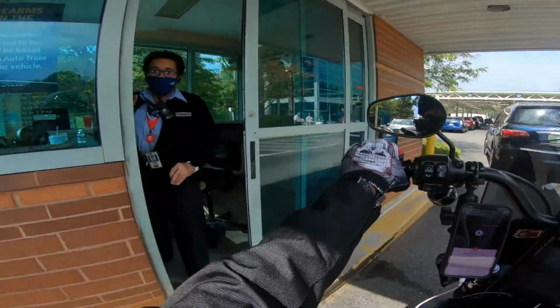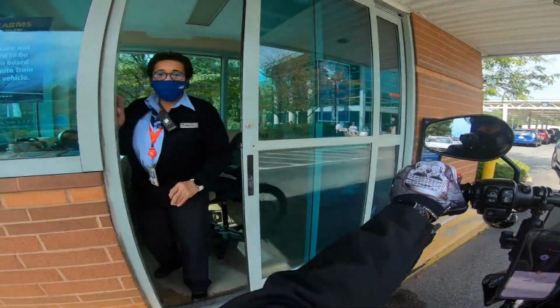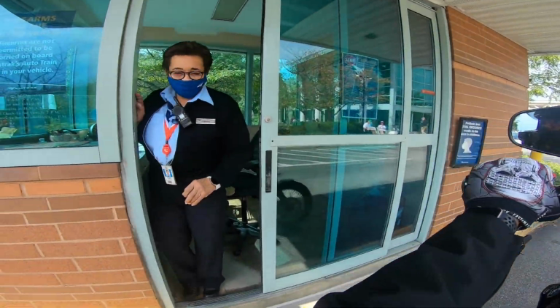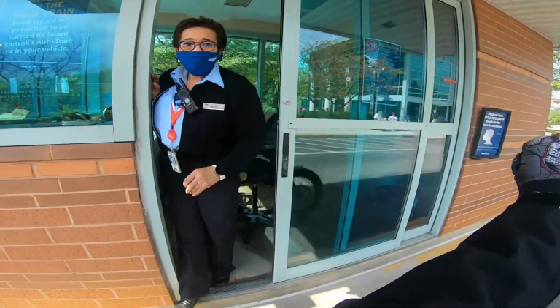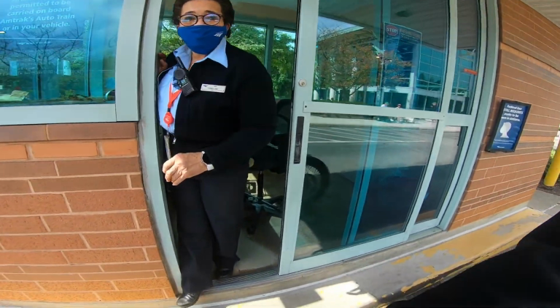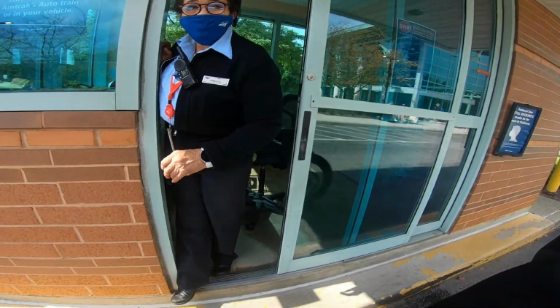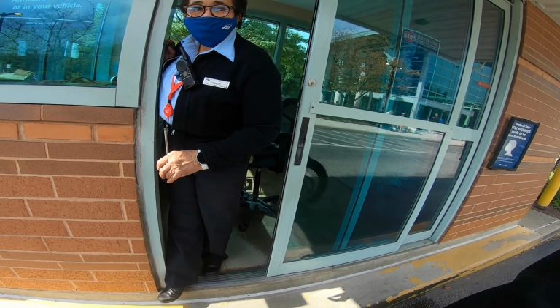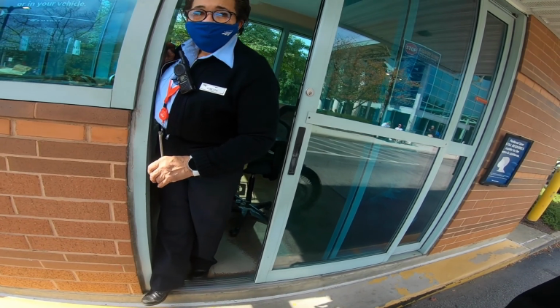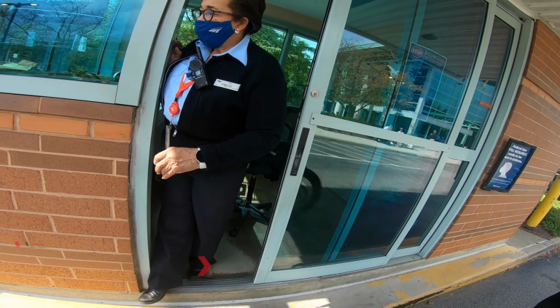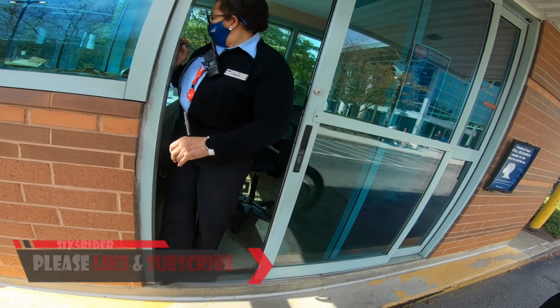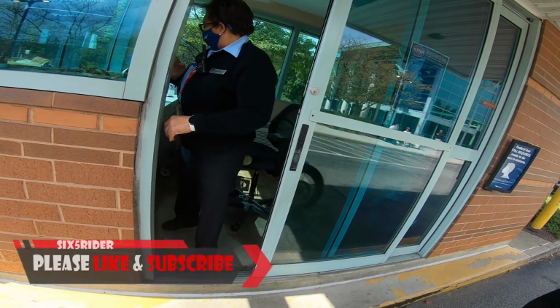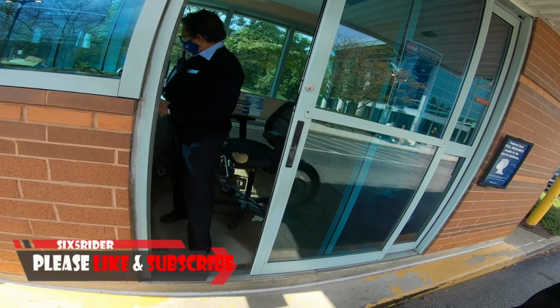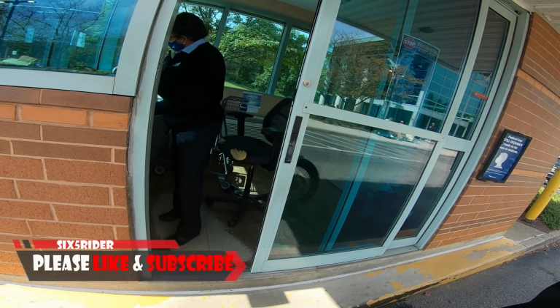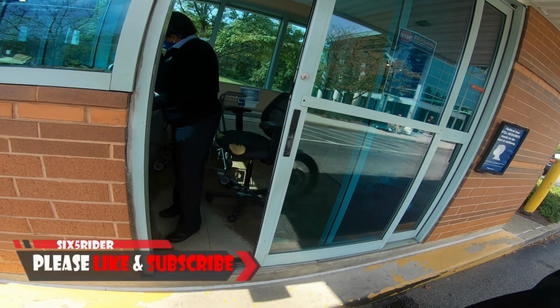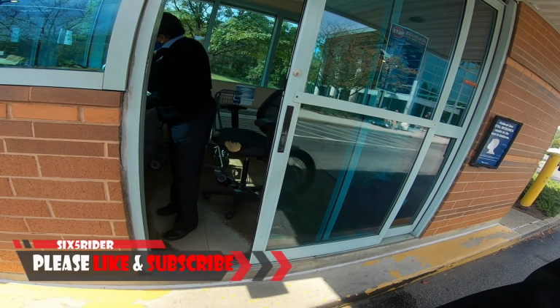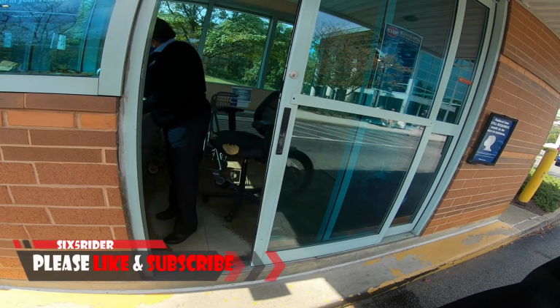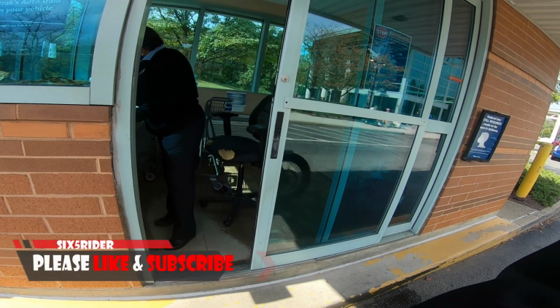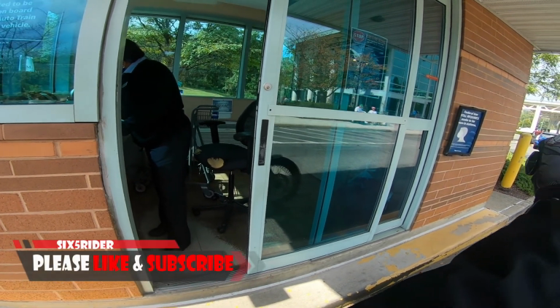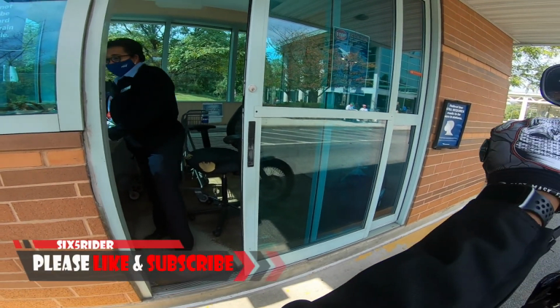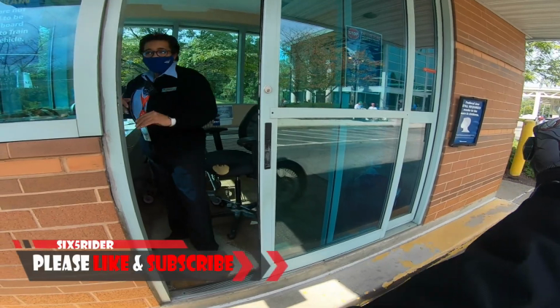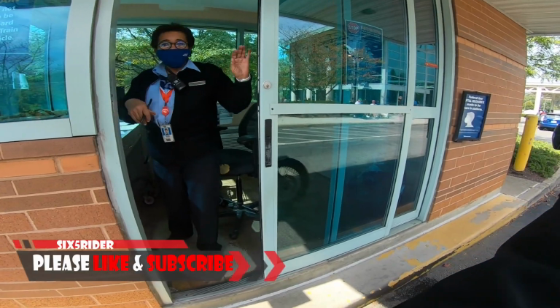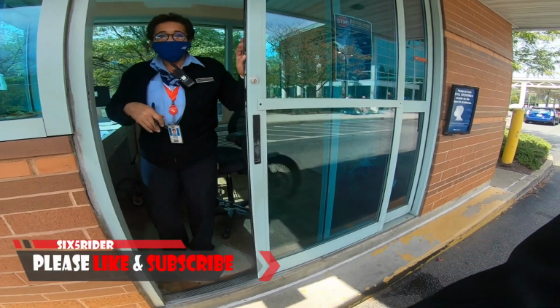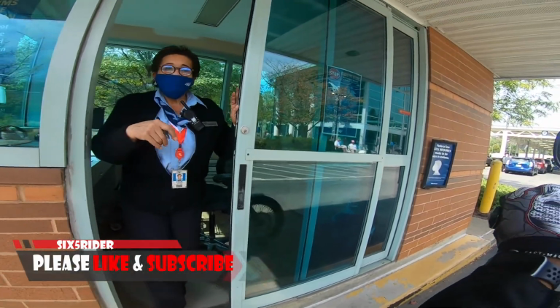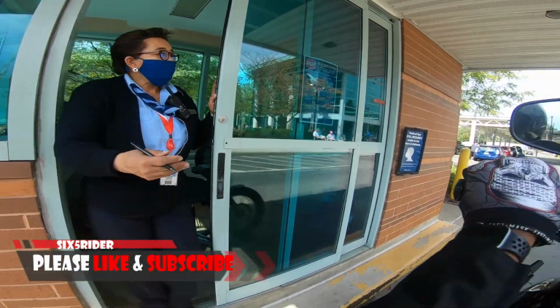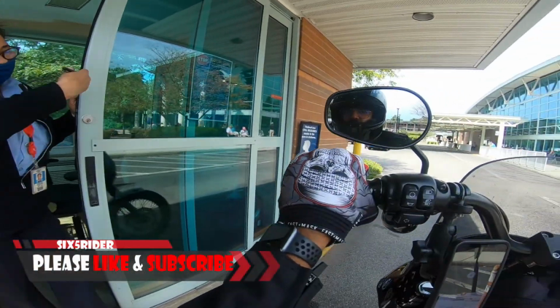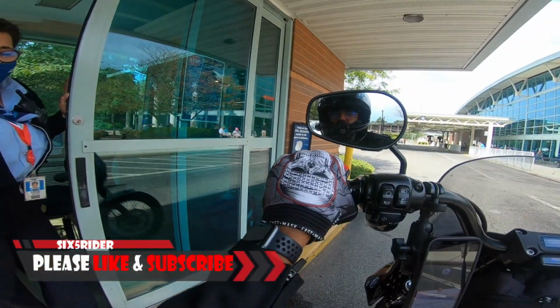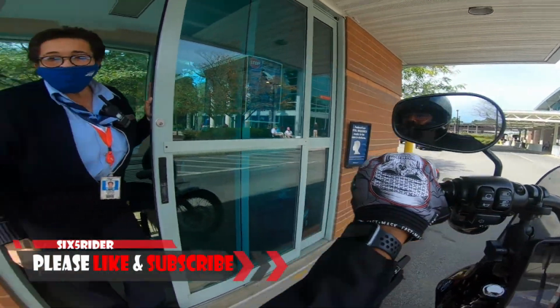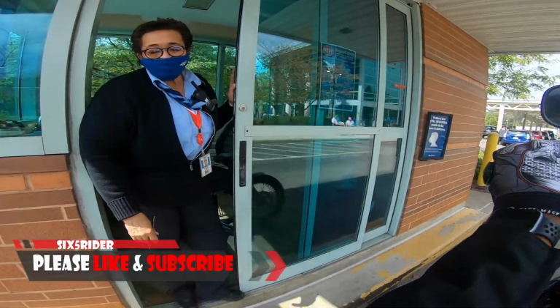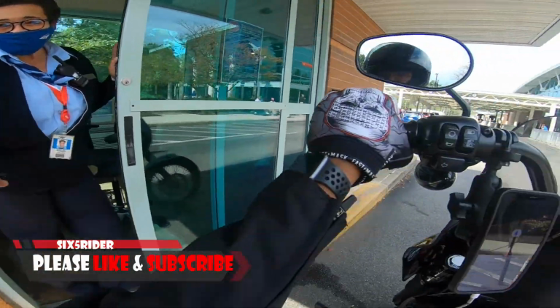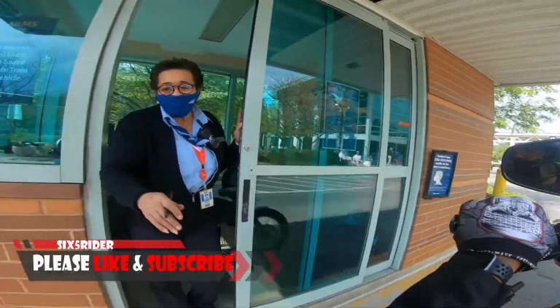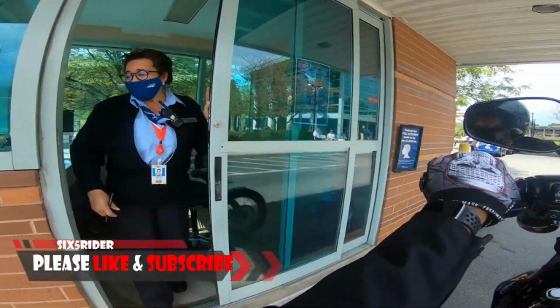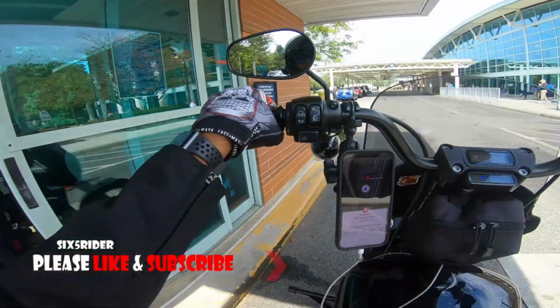Hello there, how are you? Good, honey, last name? Is that a C4? Yeah. Okay, so go ahead, they'll guide you over. All right, sounds good, thanks so much. You're welcome.